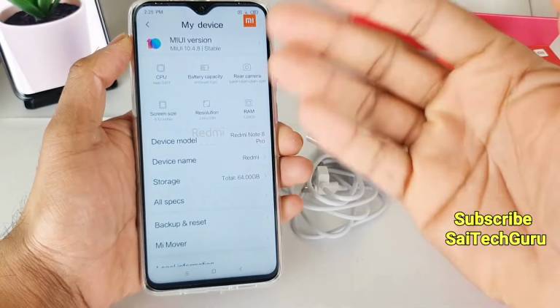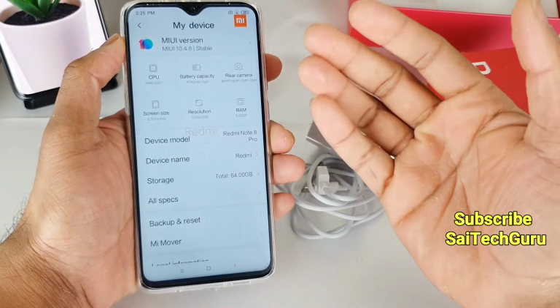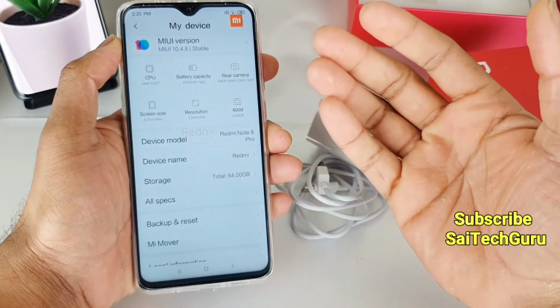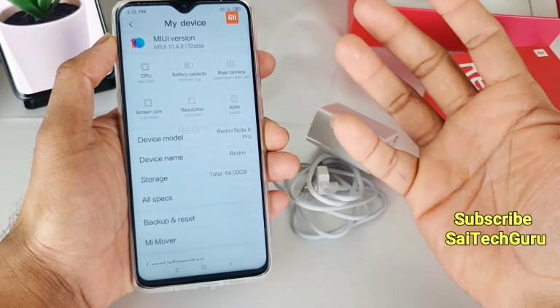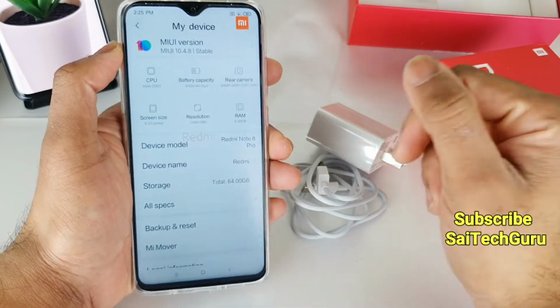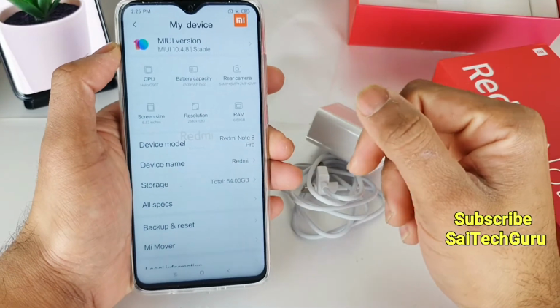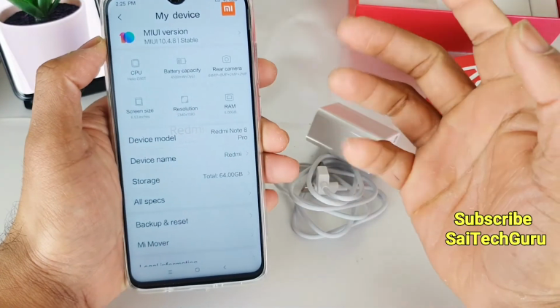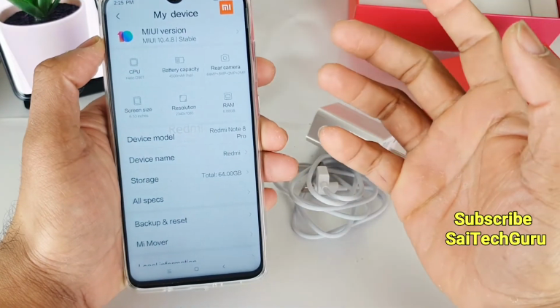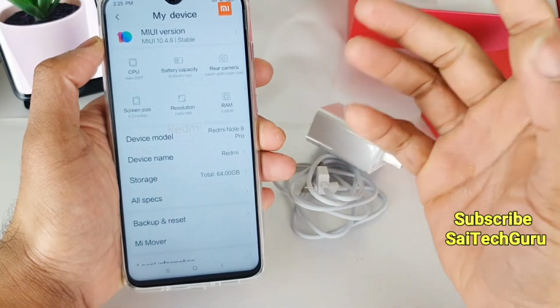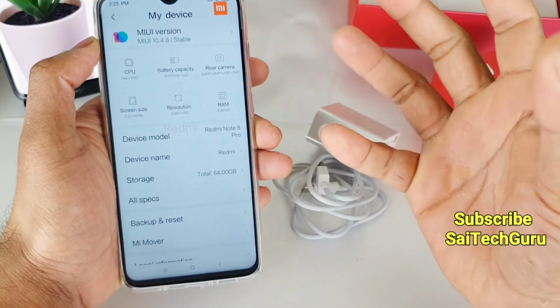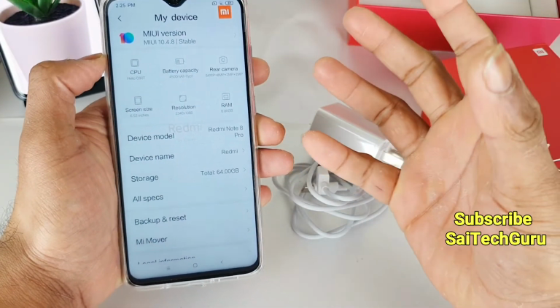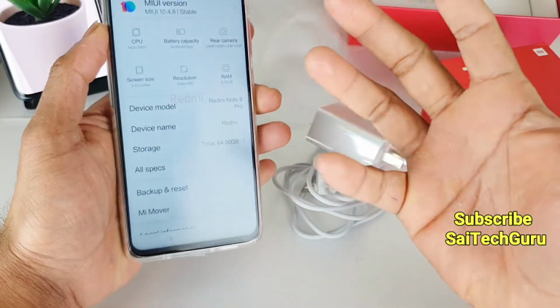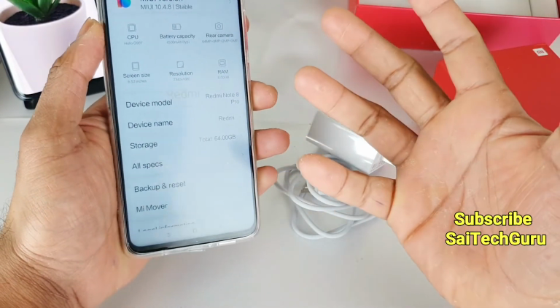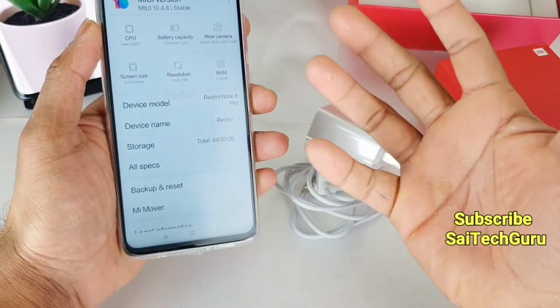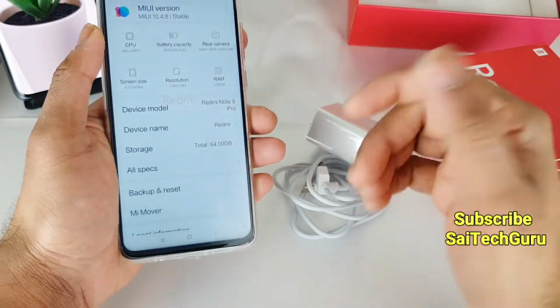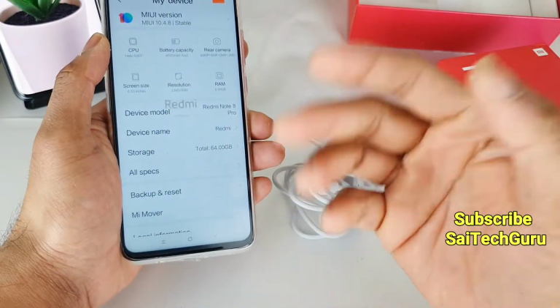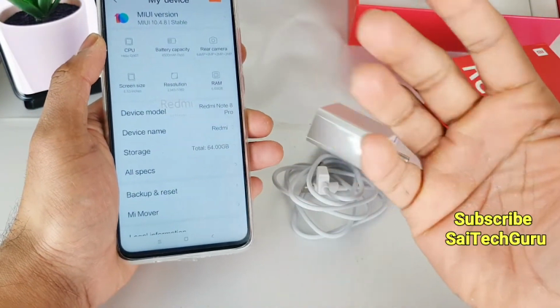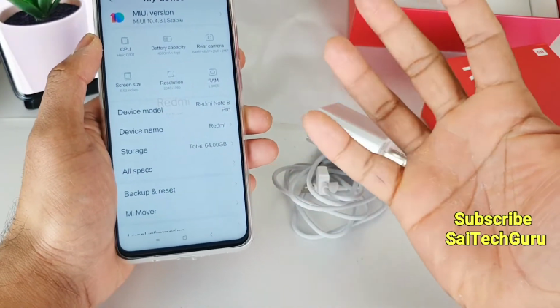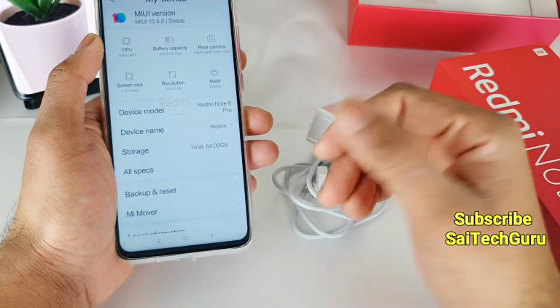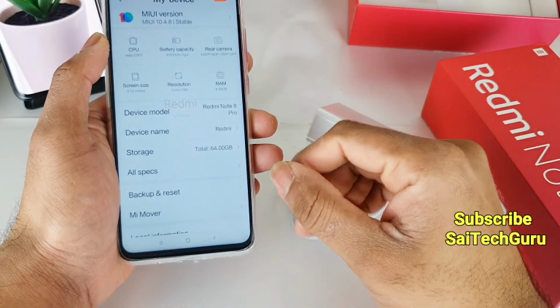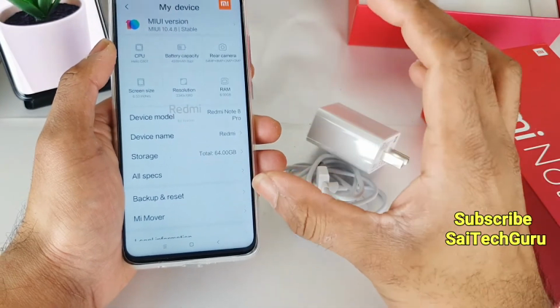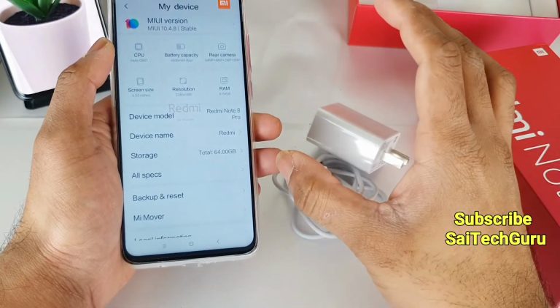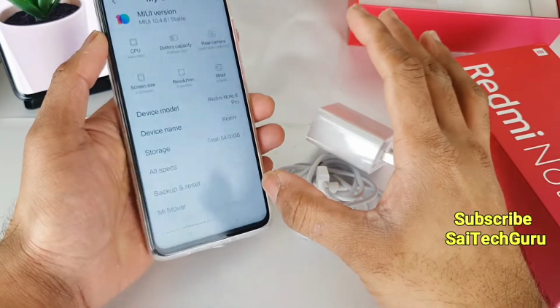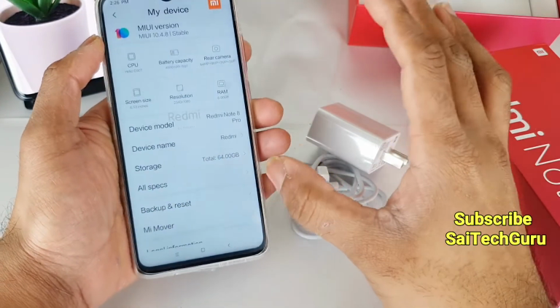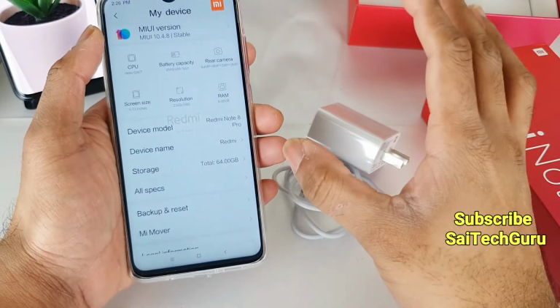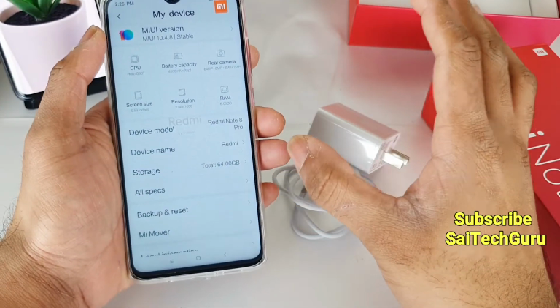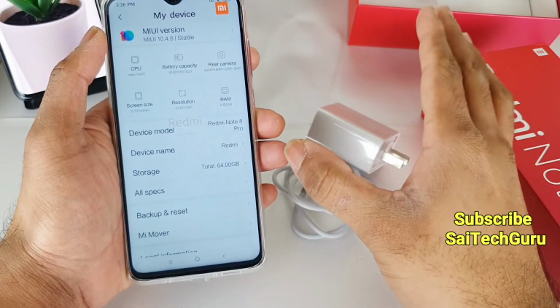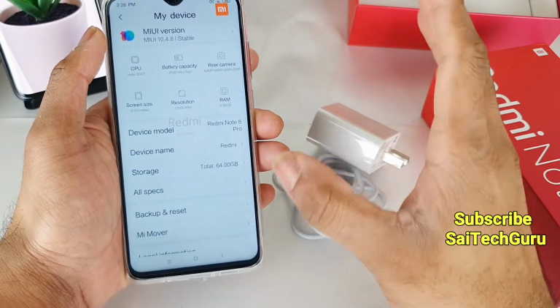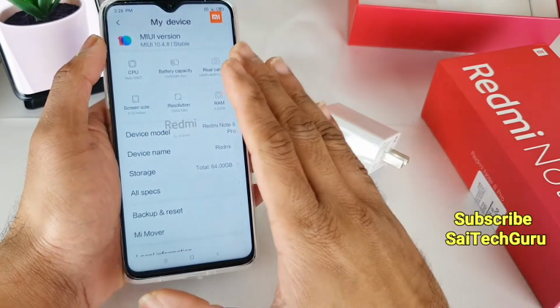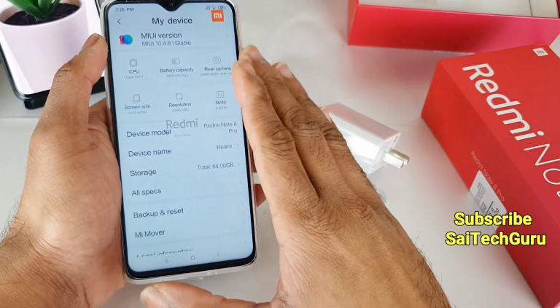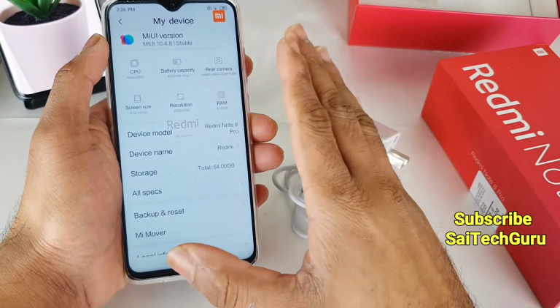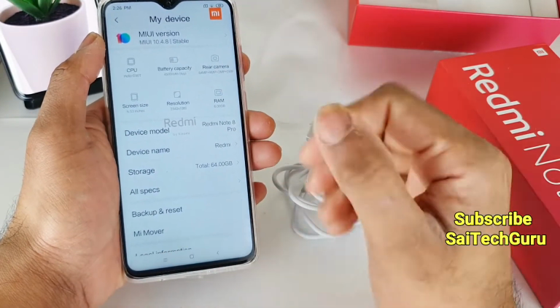Recently I did a lot of comparison videos with the Honor 9X, comparing multitasking with the Realme X and the Redmi K20 Pro as well. Similarly I want to do the same kind of tests with the Redmi Note 8 Pro.